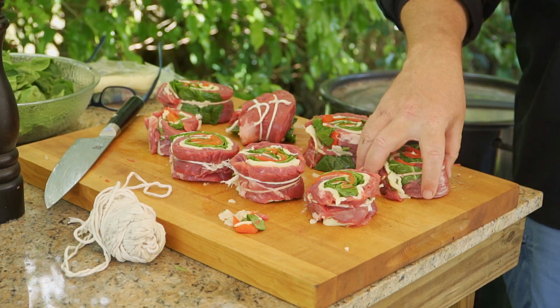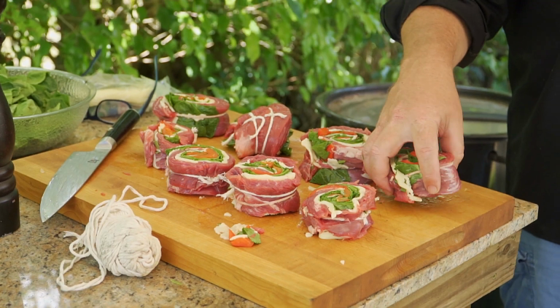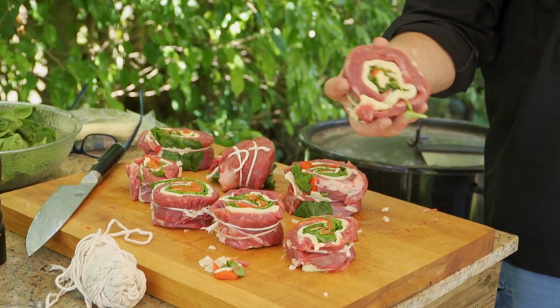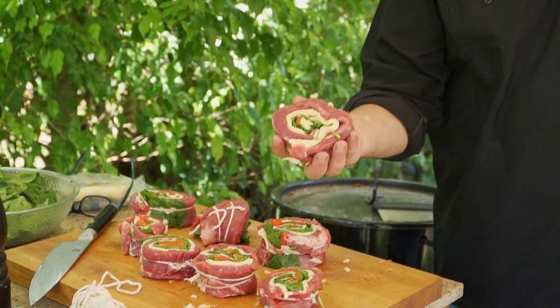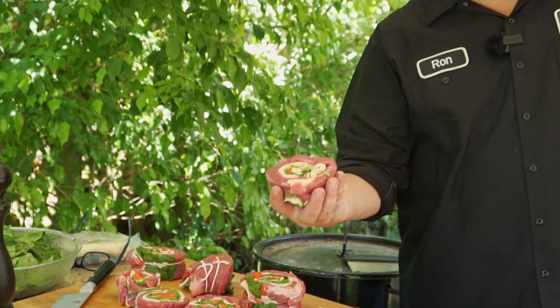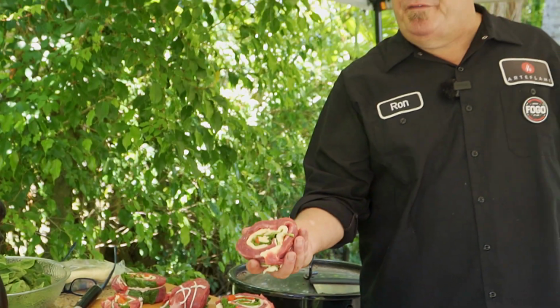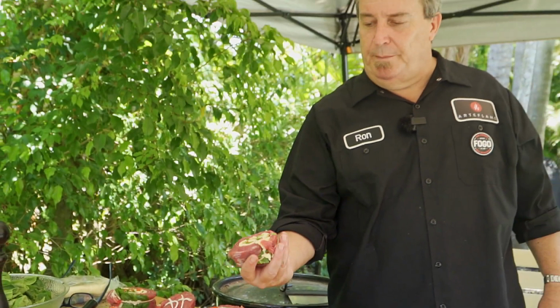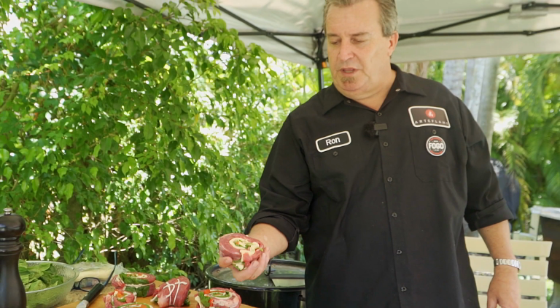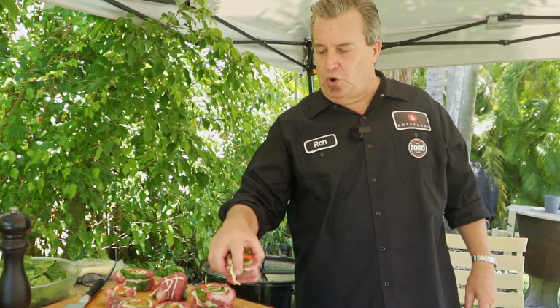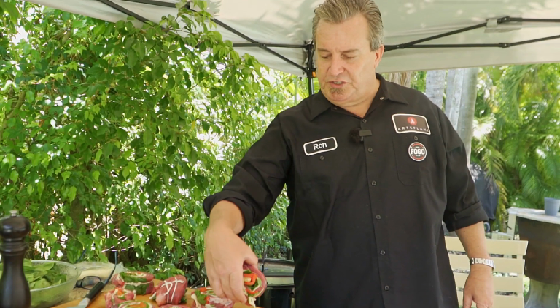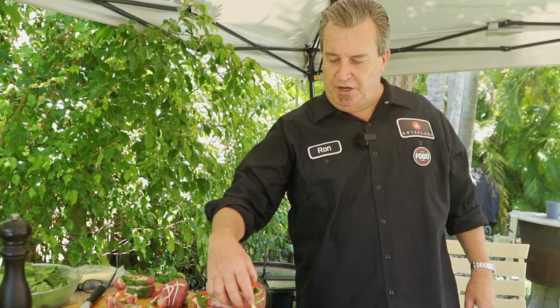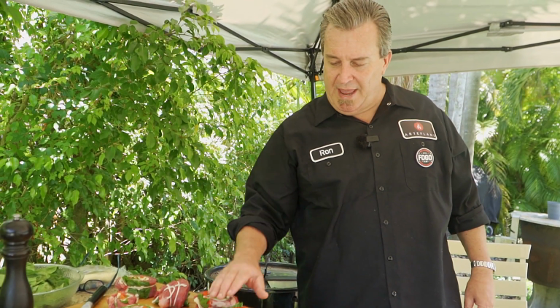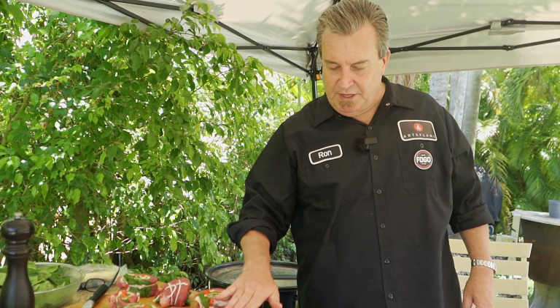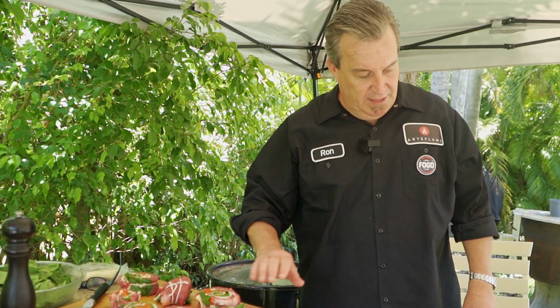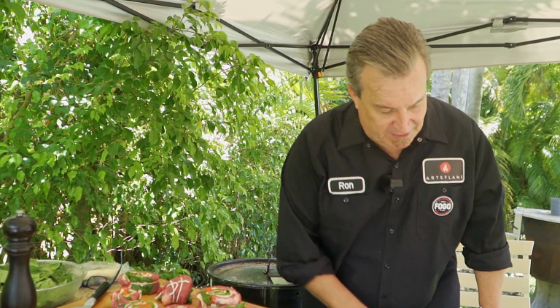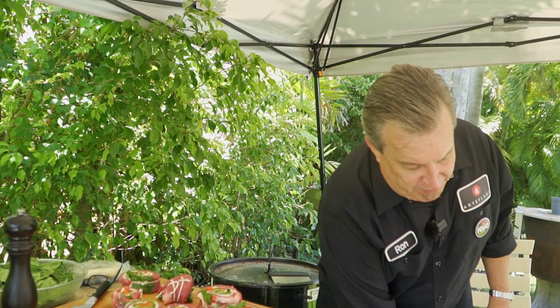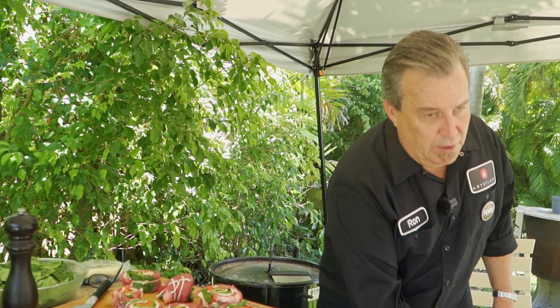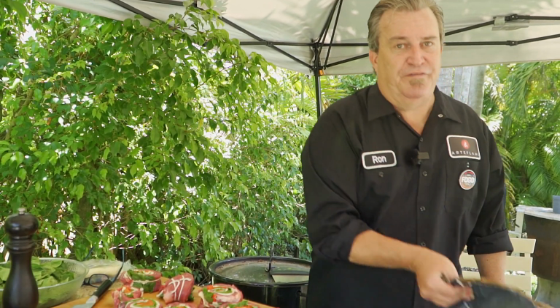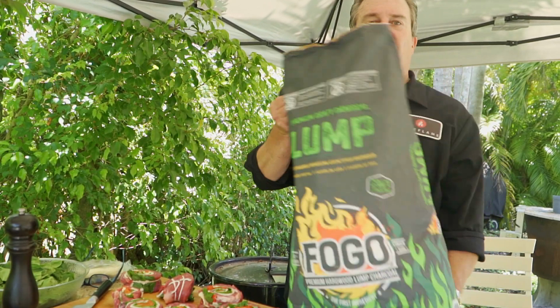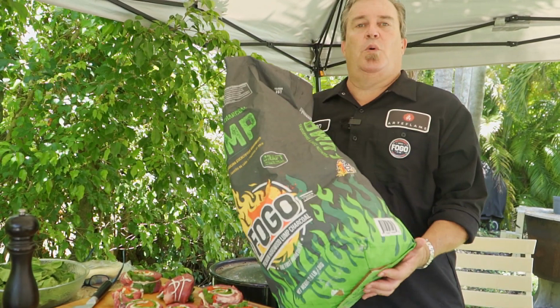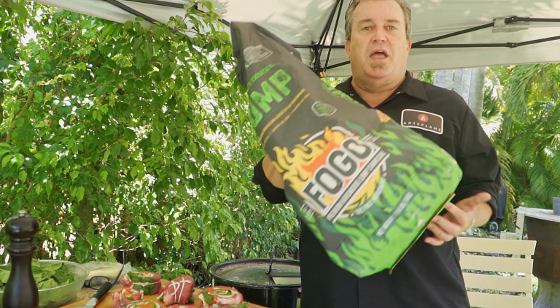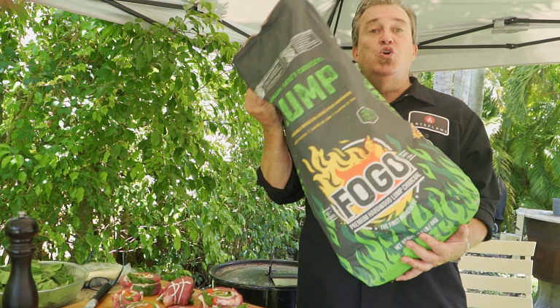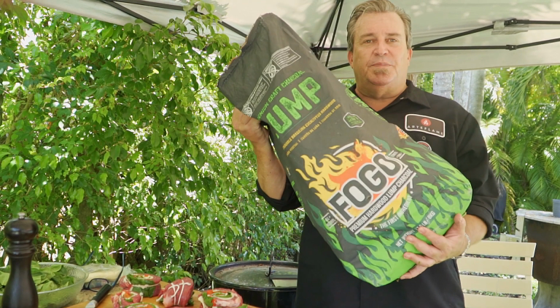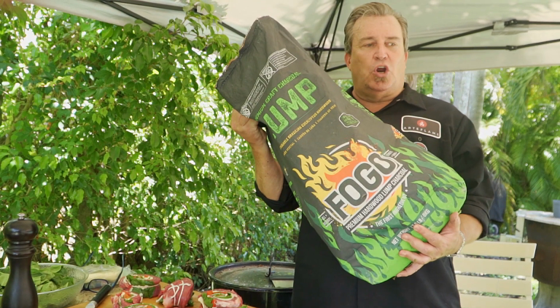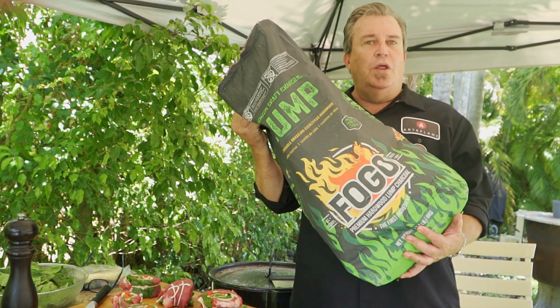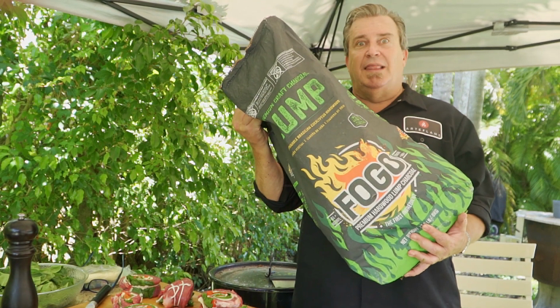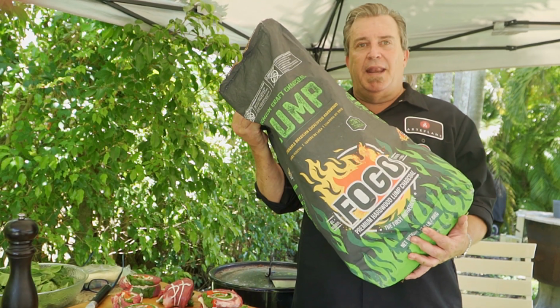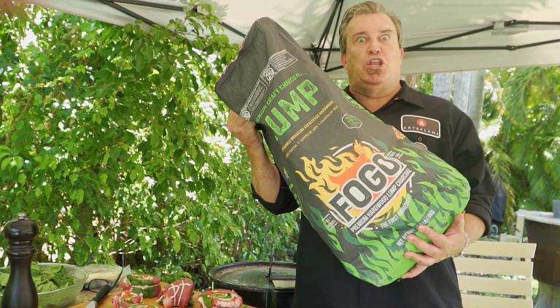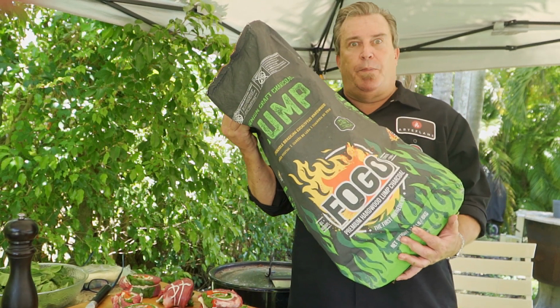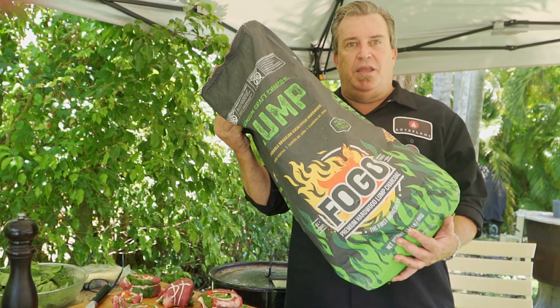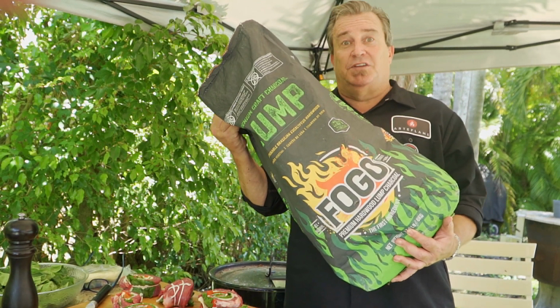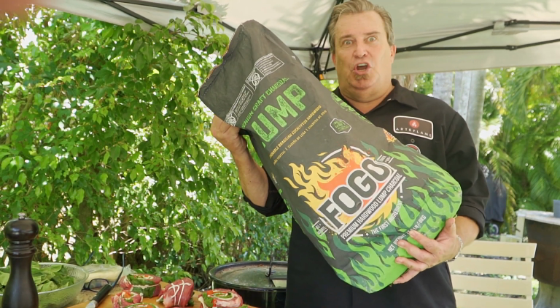As you can see, we cut these into these beautiful-looking pinwheels. Gorgeous color. Last thing left to do — I'm going to fill the grill up with eucalyptus charcoal, light it, and cook, baby. It's going to be good.